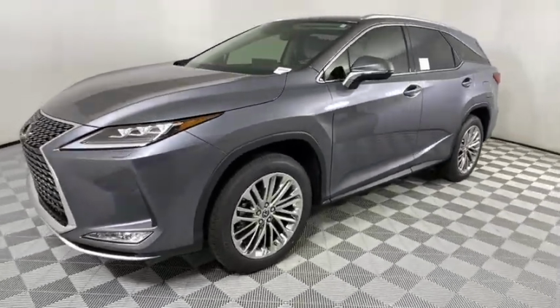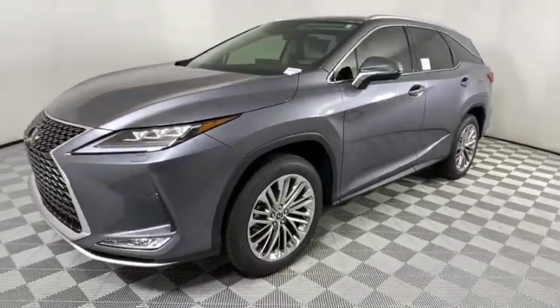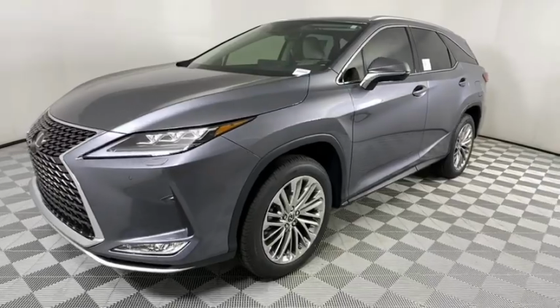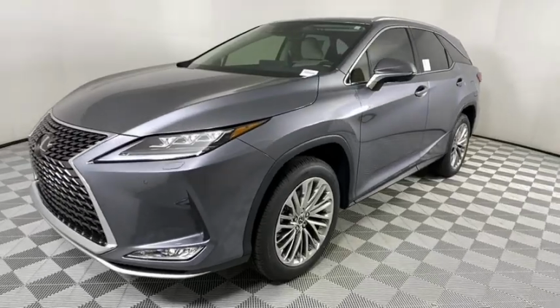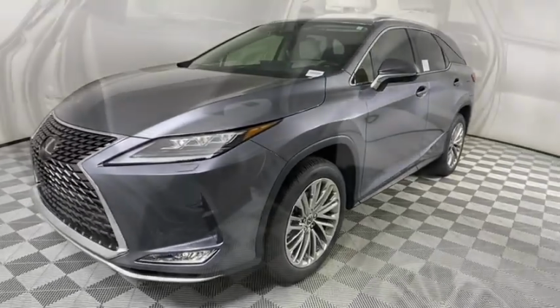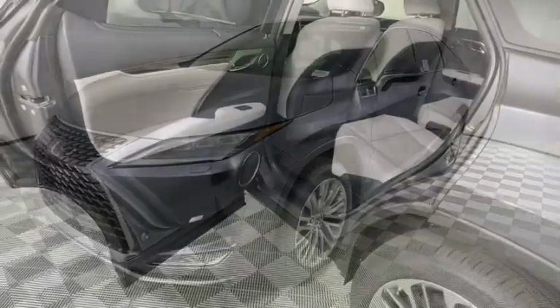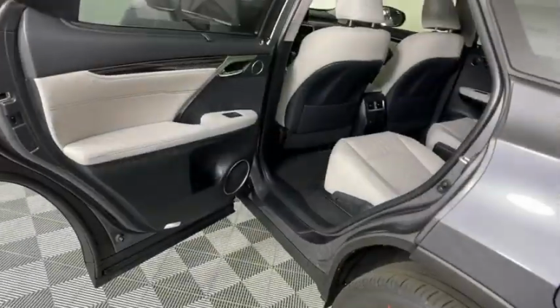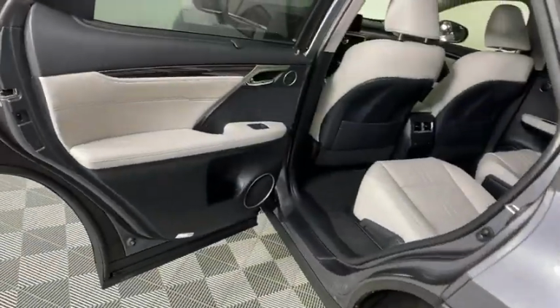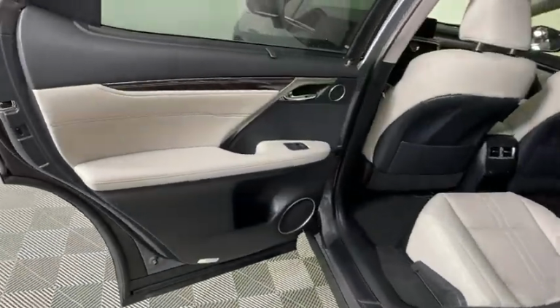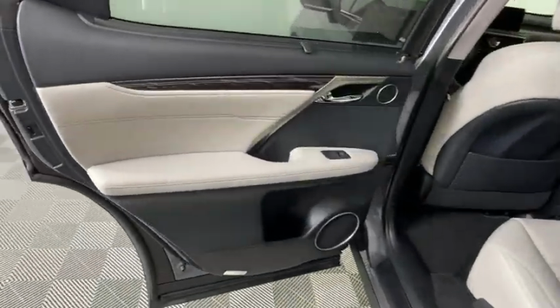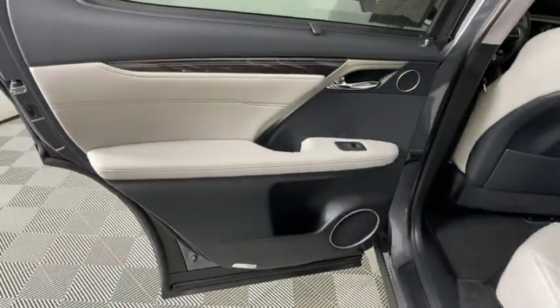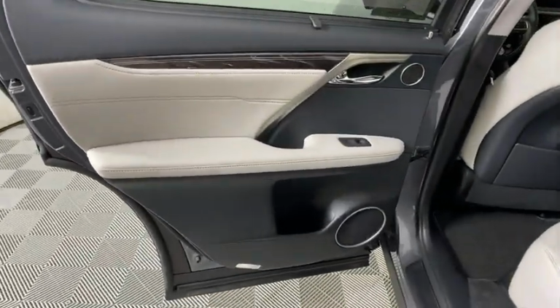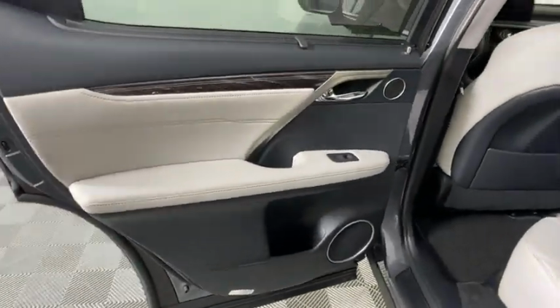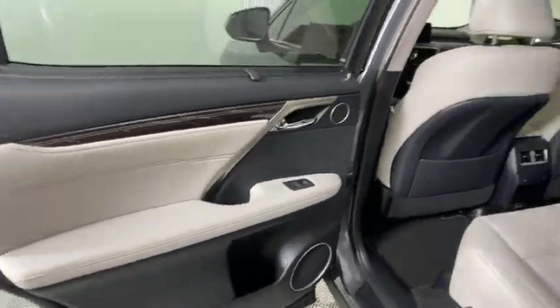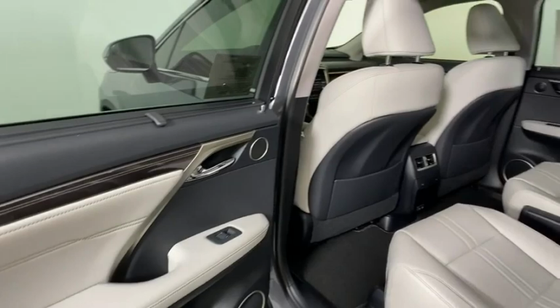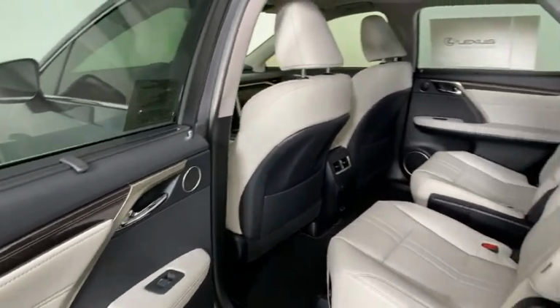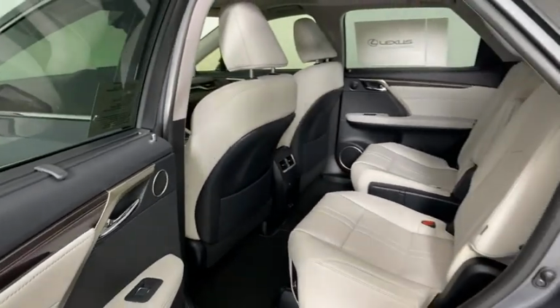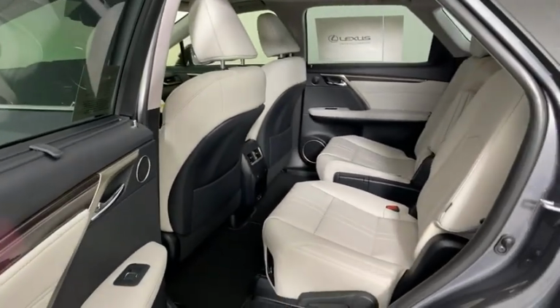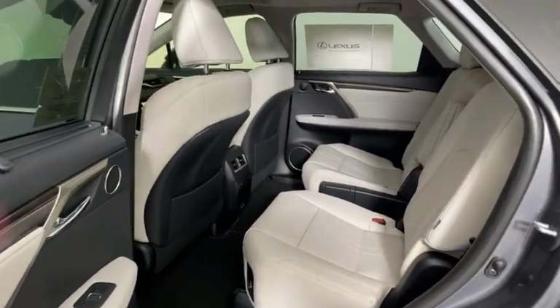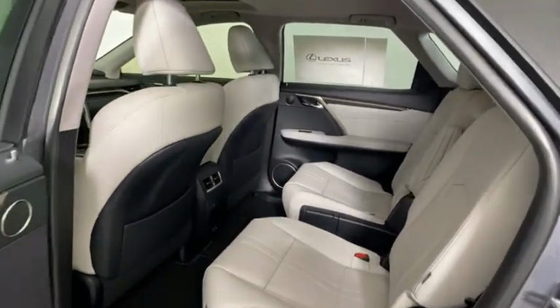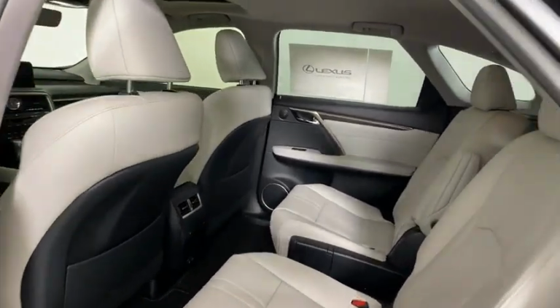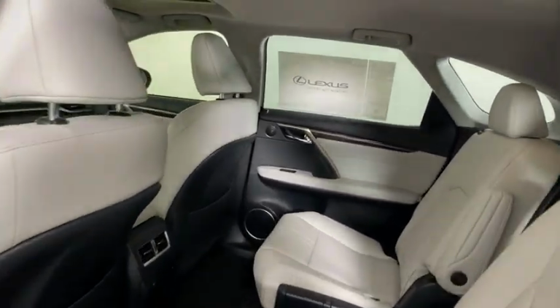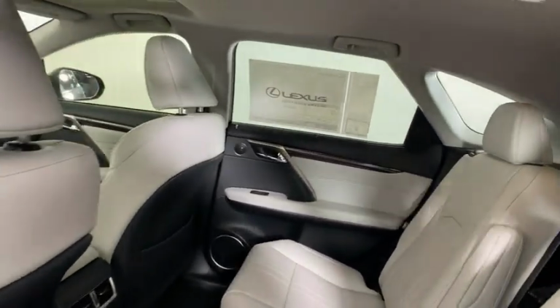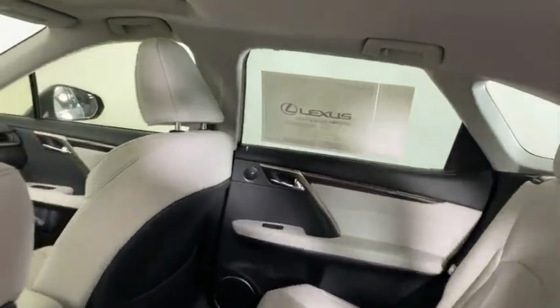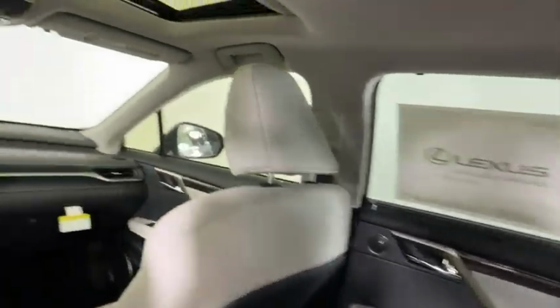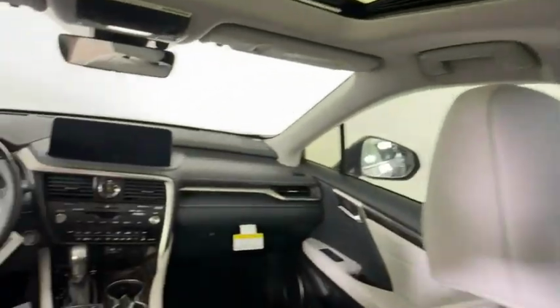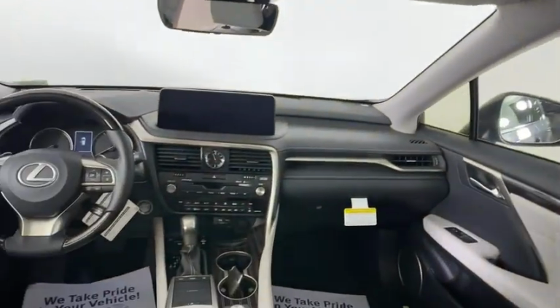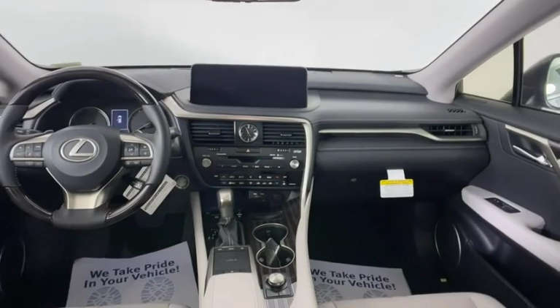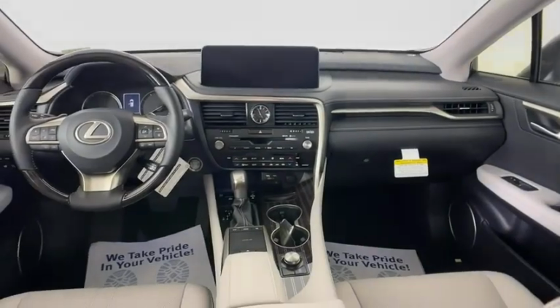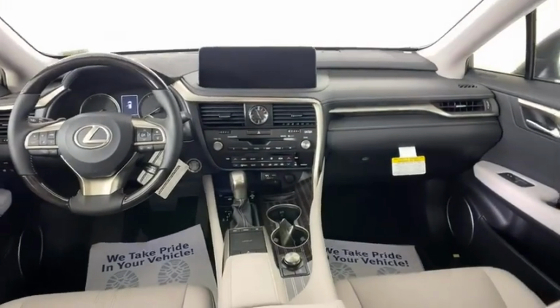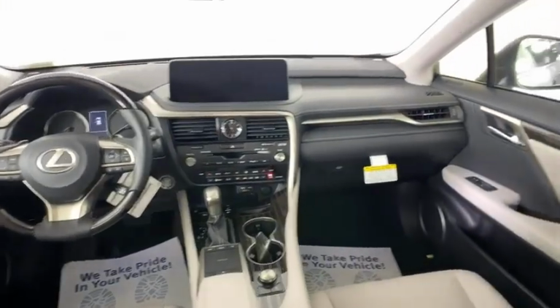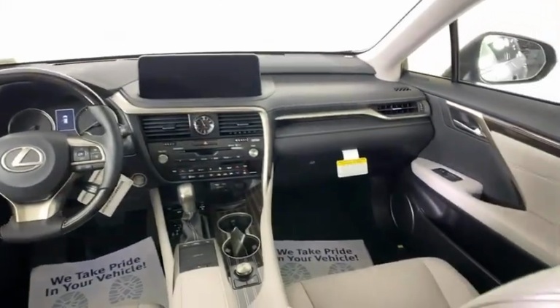Stability control, remote engine start, Bluetooth, leather-wrapped steering wheel, power steering, adjustable steering wheel, four-wheel disc brakes, keyless start, aluminum wheels, floor mats, and auto-dimming rear-view mirror.